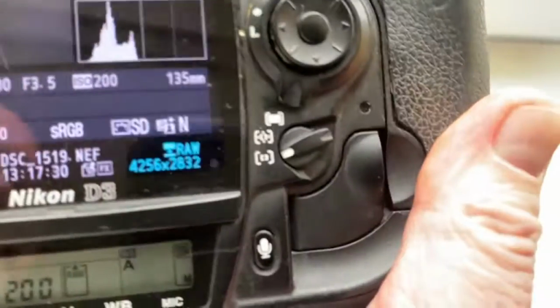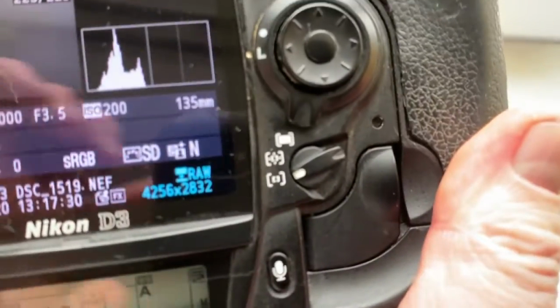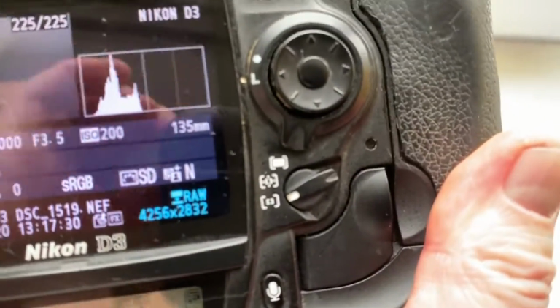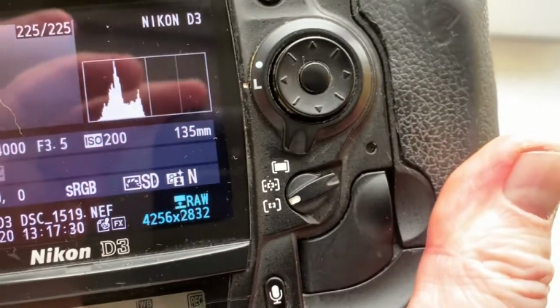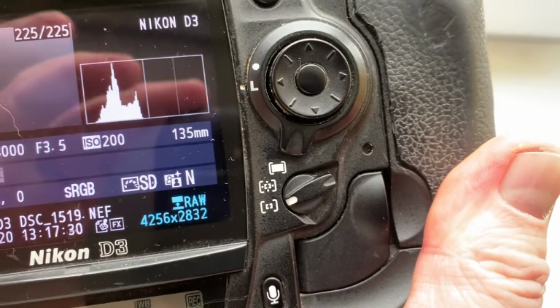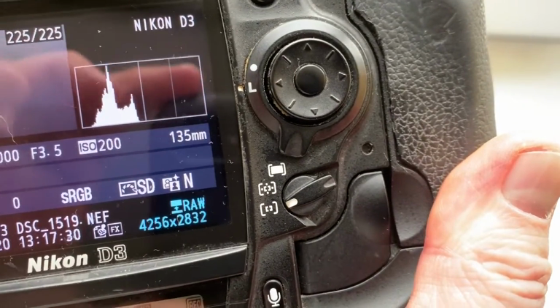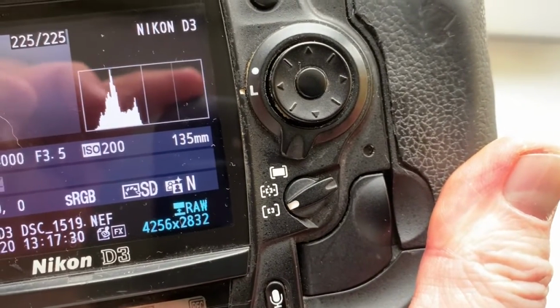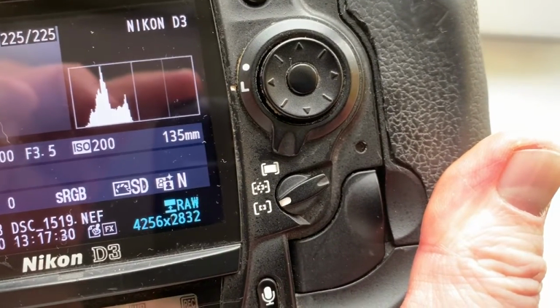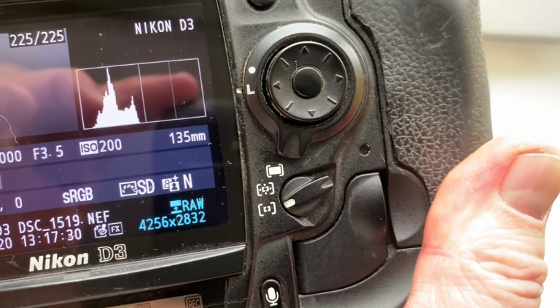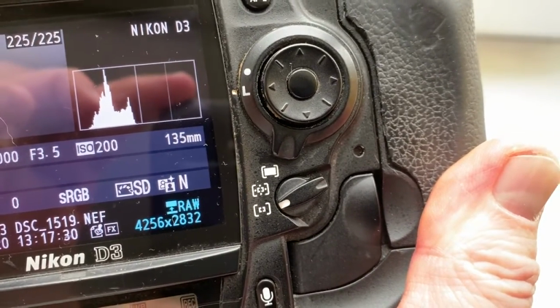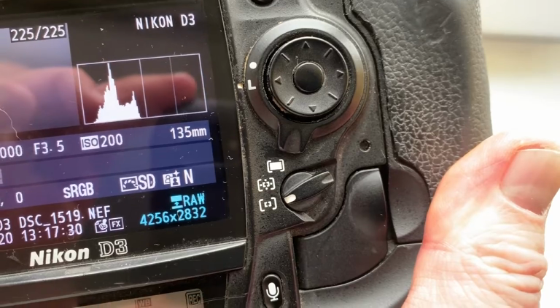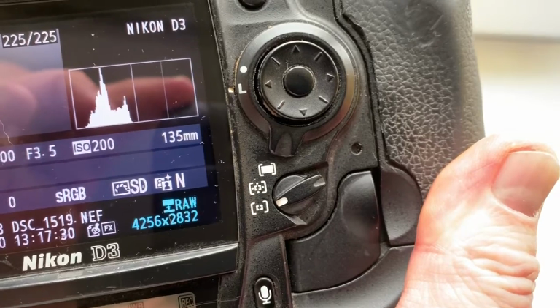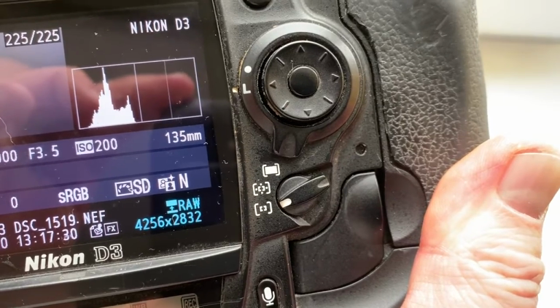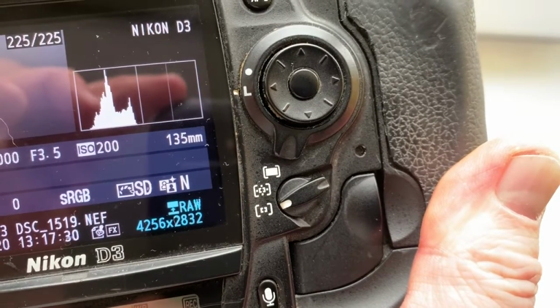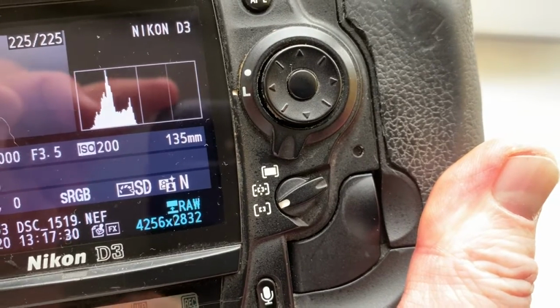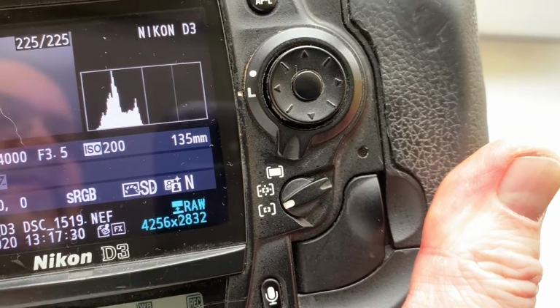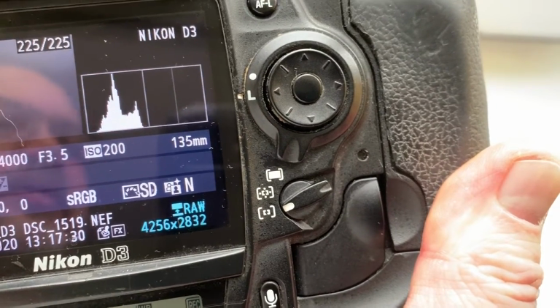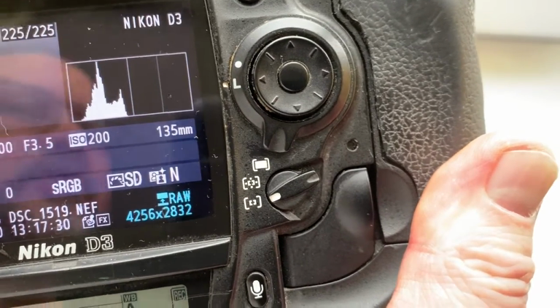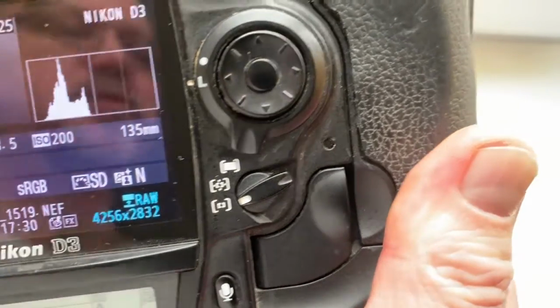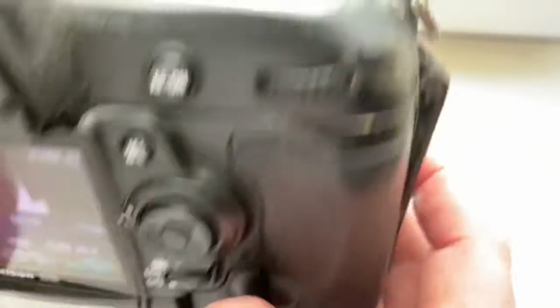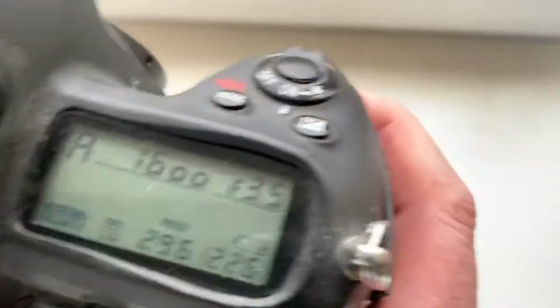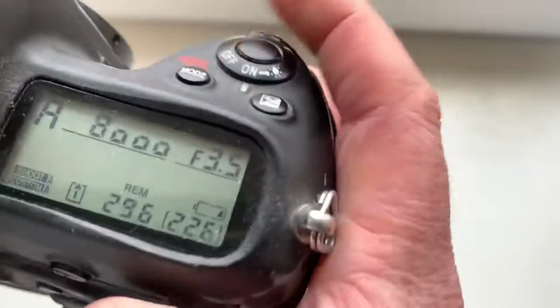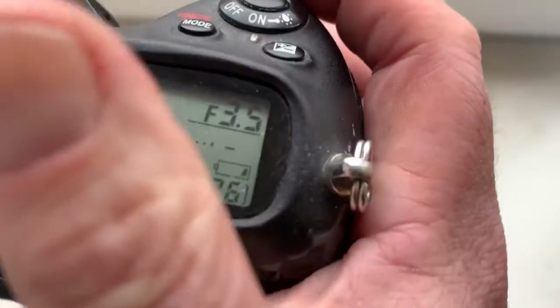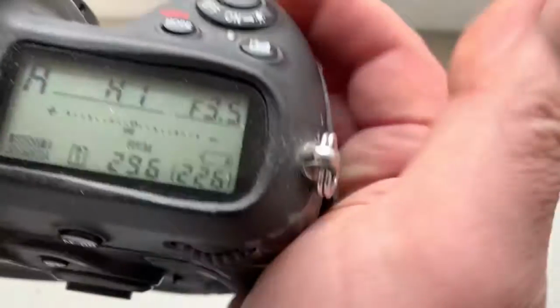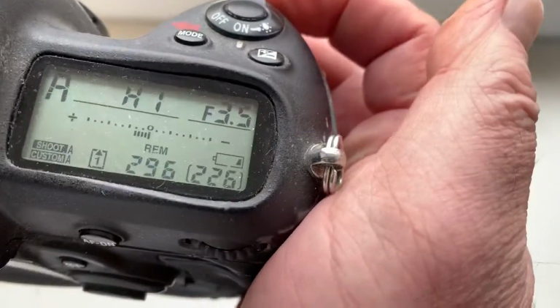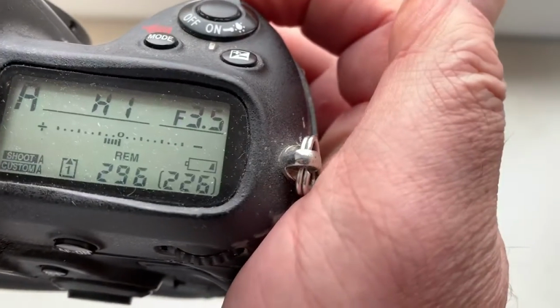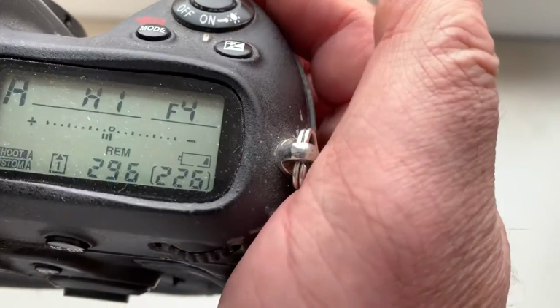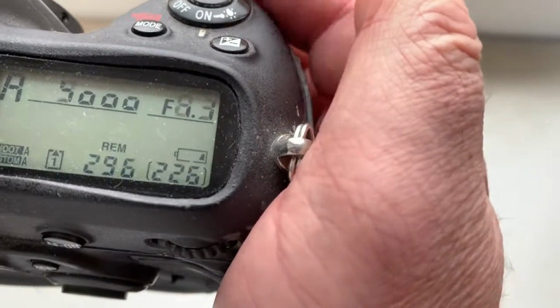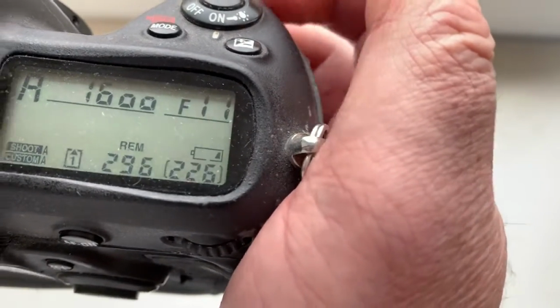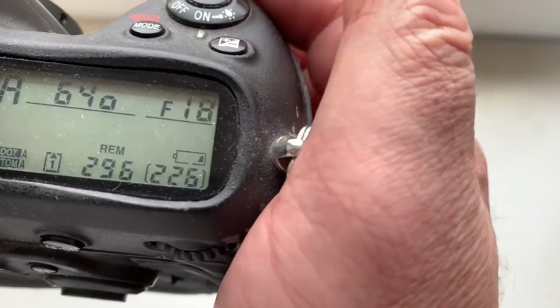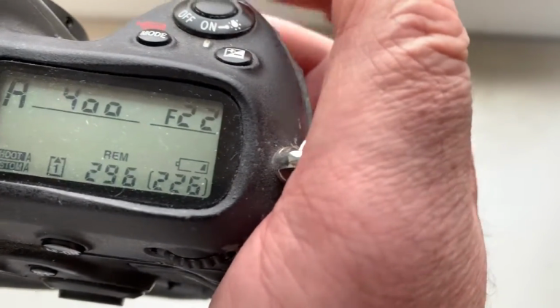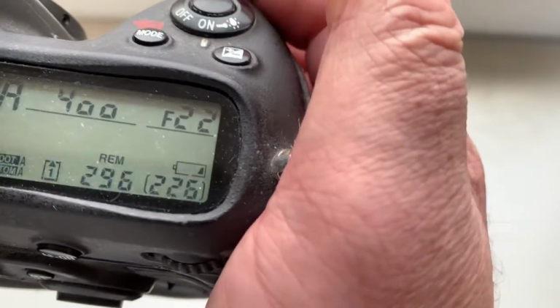I pre-programmed the chip for your Jupiter 37A. Focal length is 135mm, aperture range from 3.5 to 22.